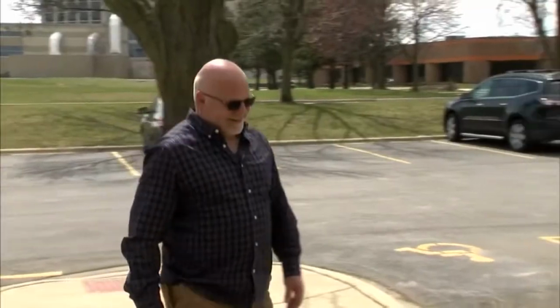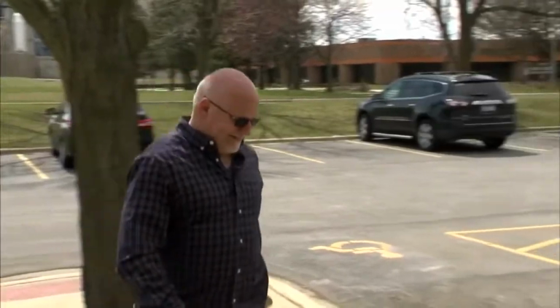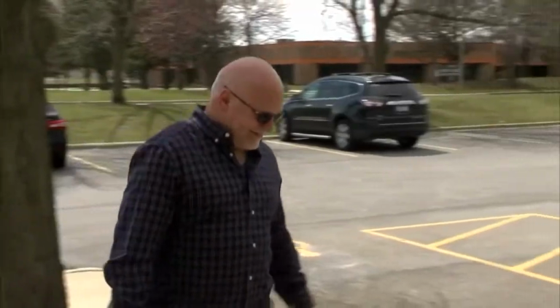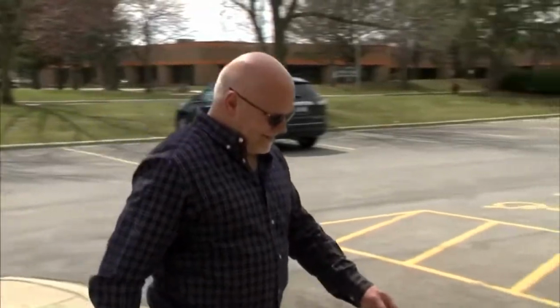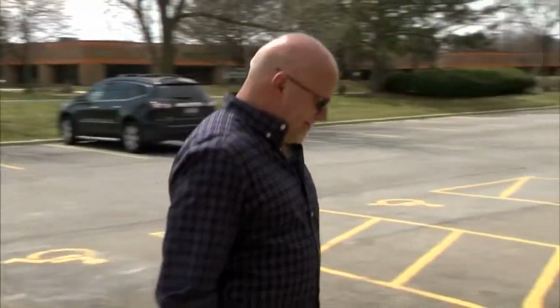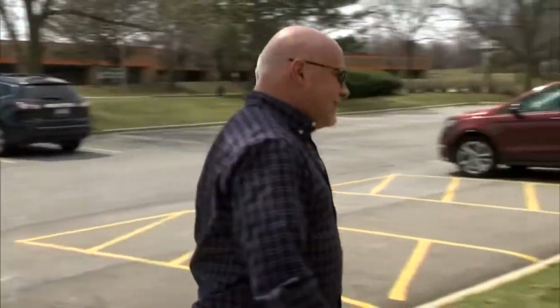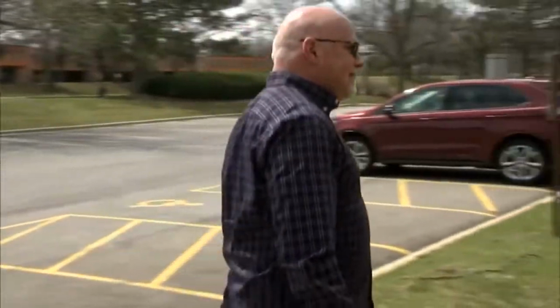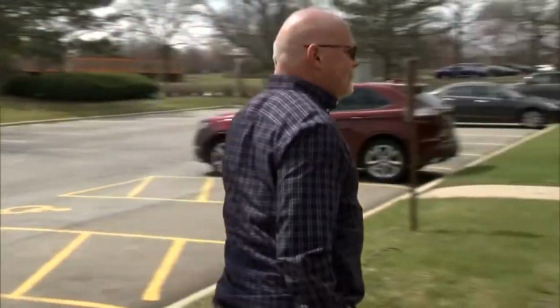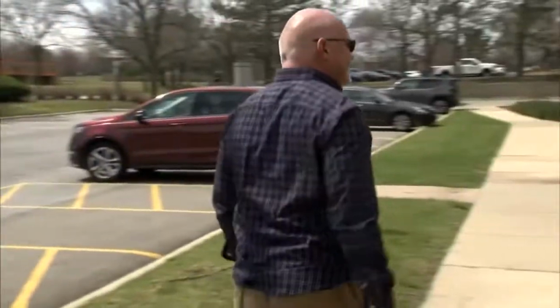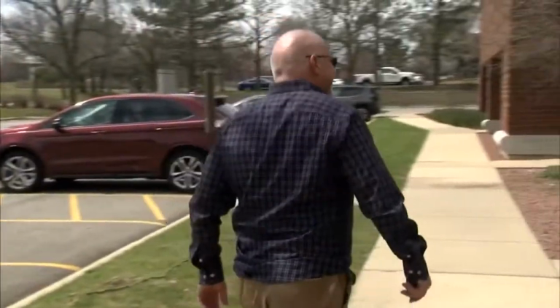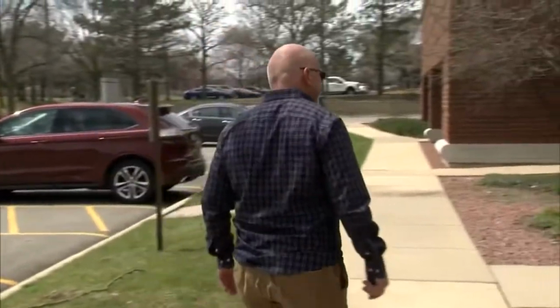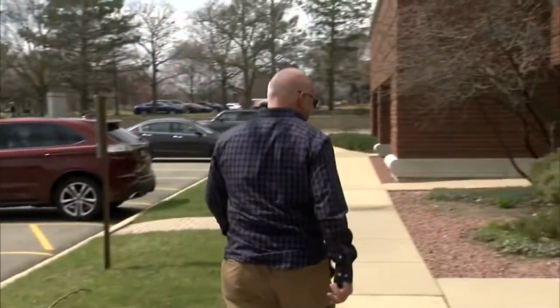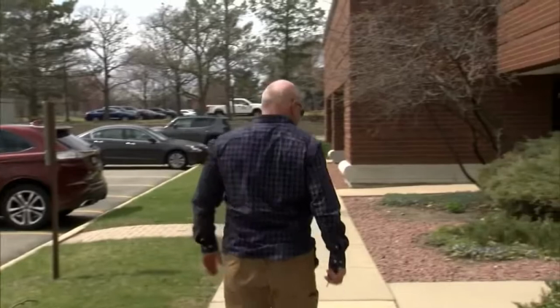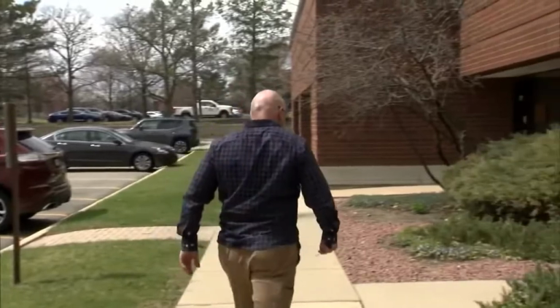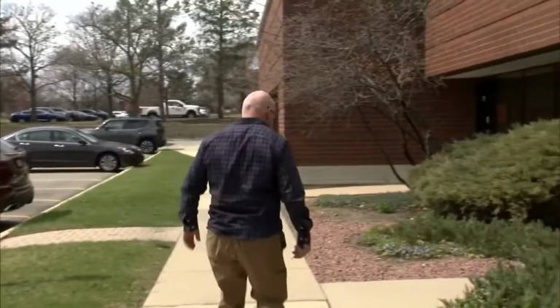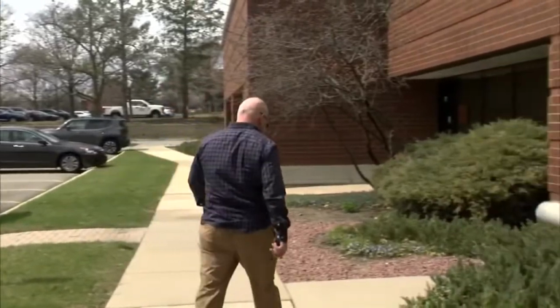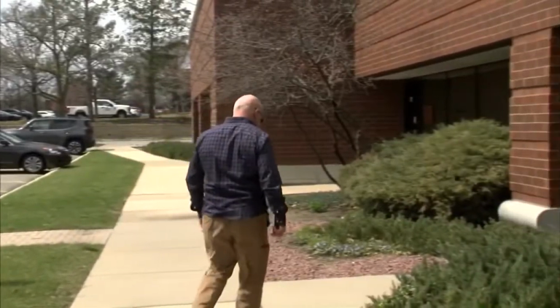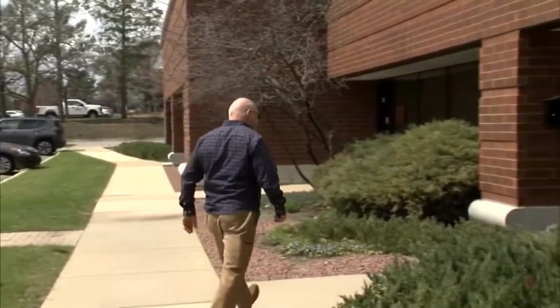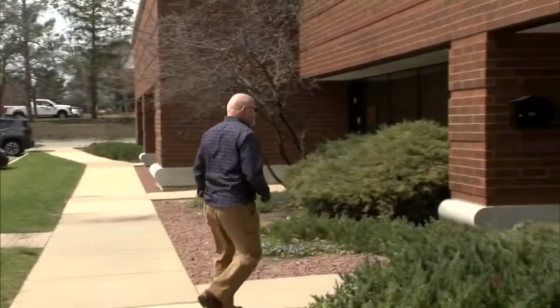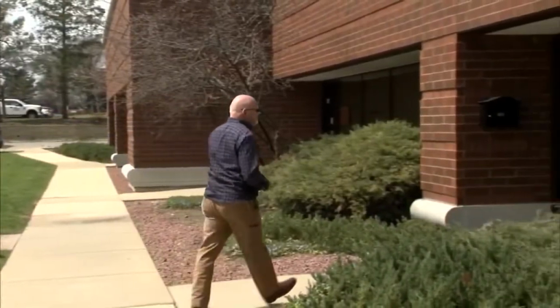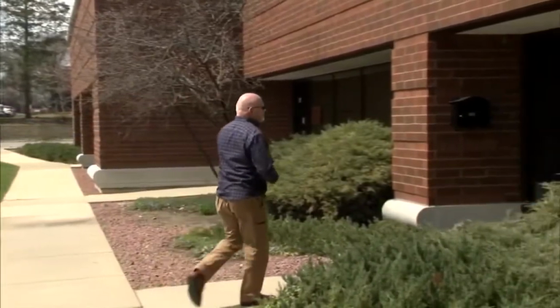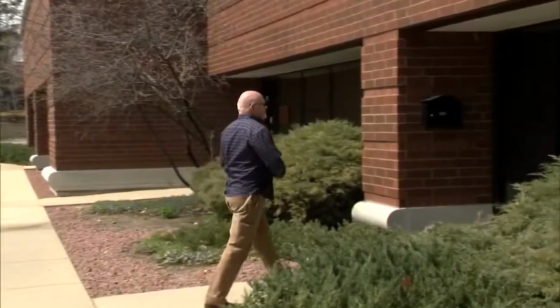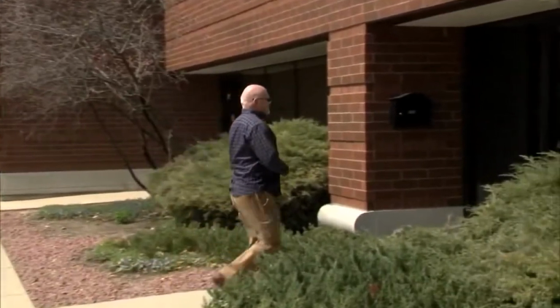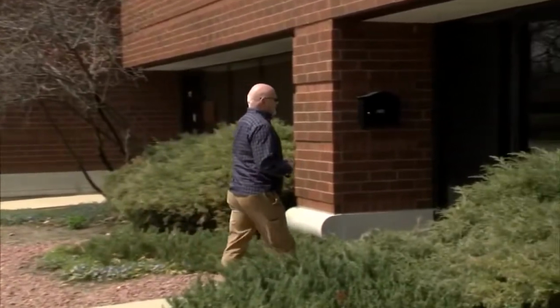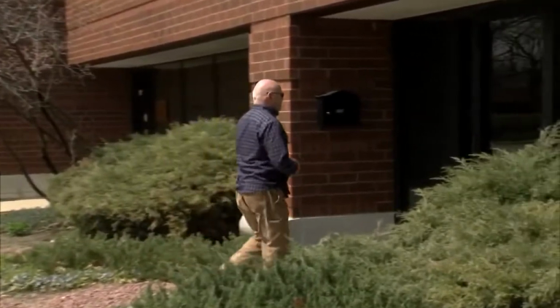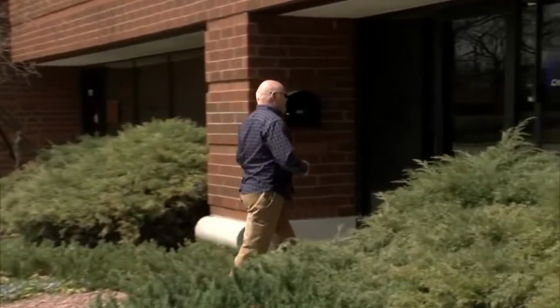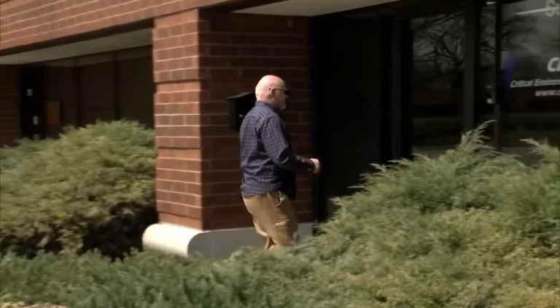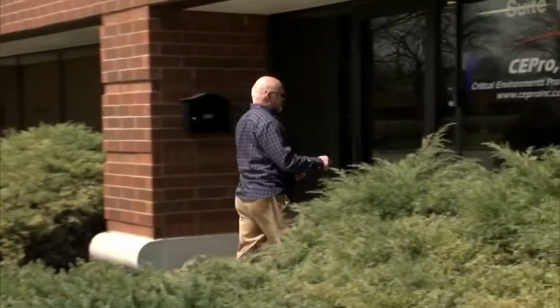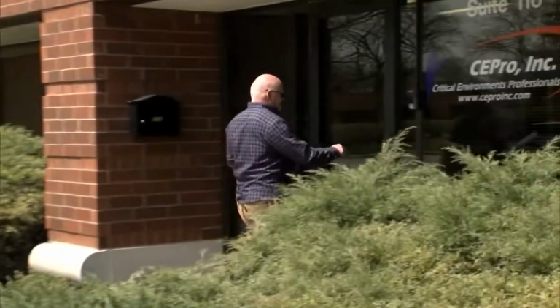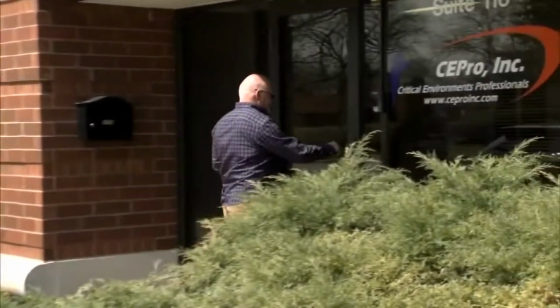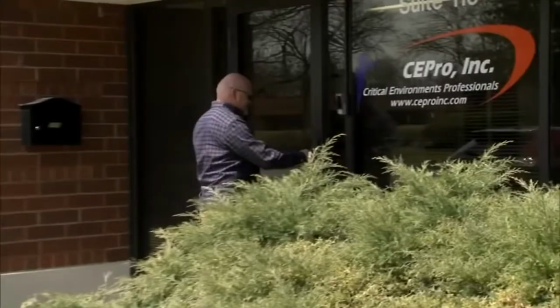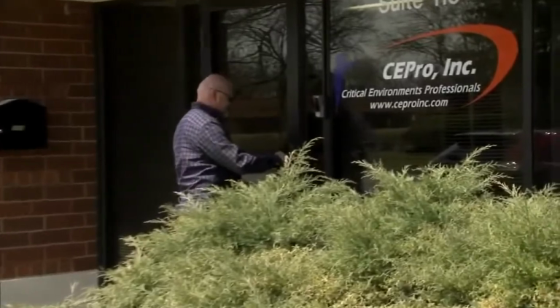The team on the front lines risking their safety to save lives during this pandemic. In Arlington Heights, I'm Alexis McAdams, ABC 7 Eyewitness News.